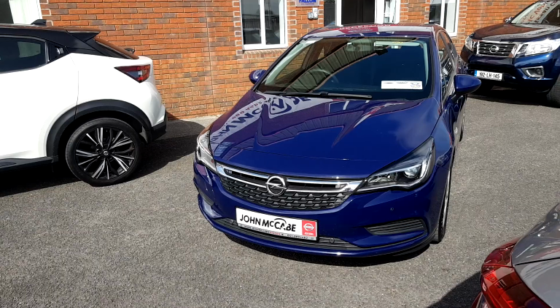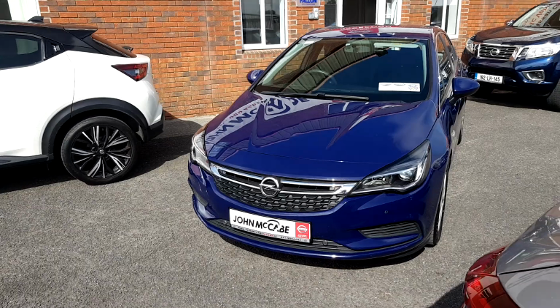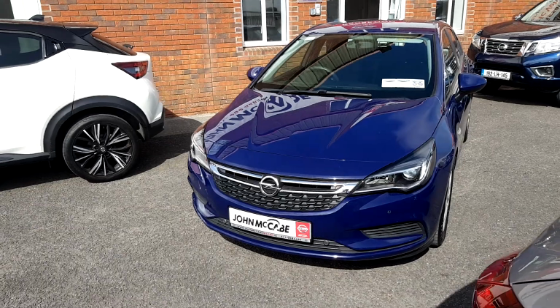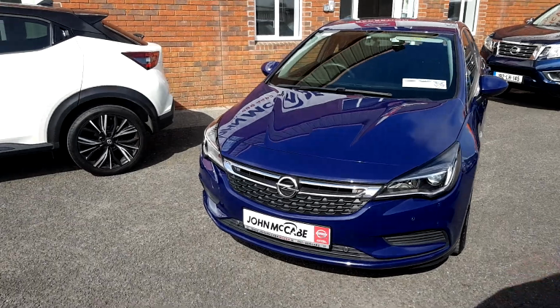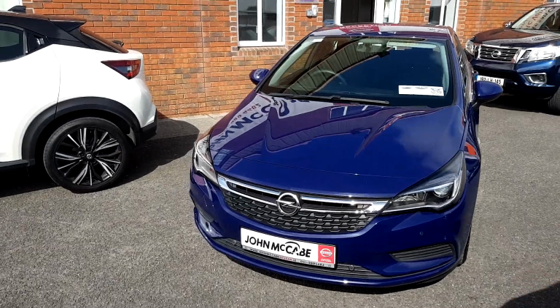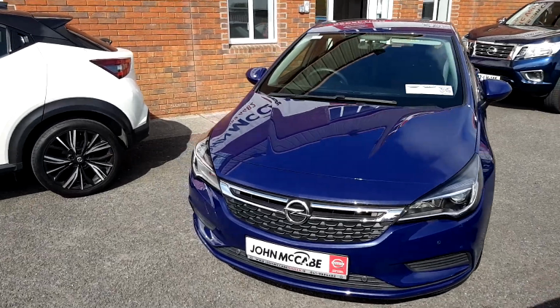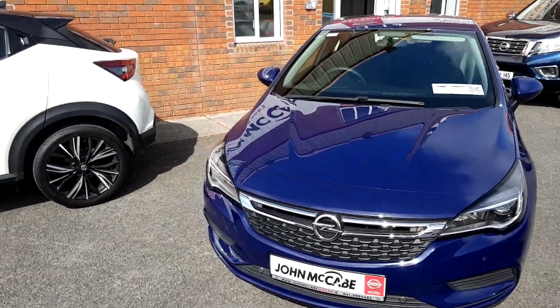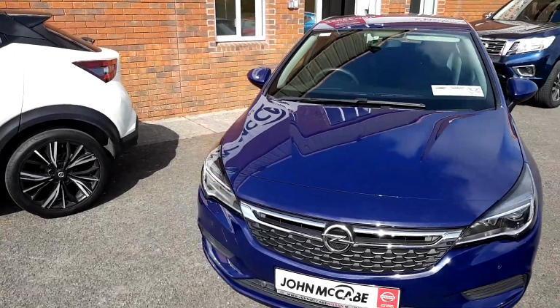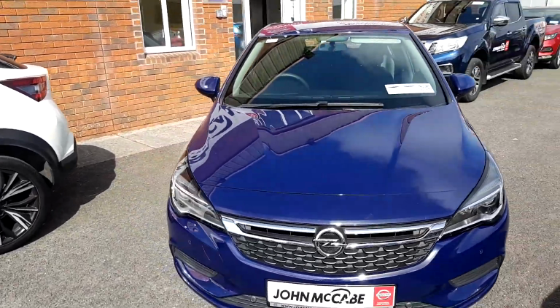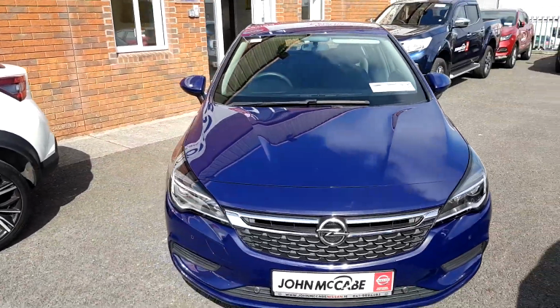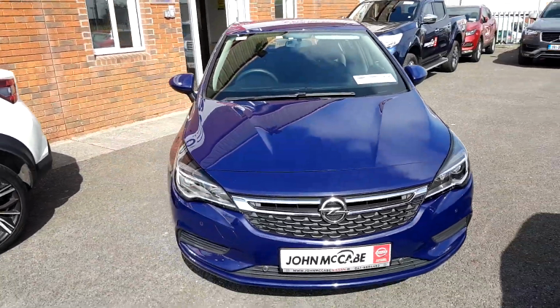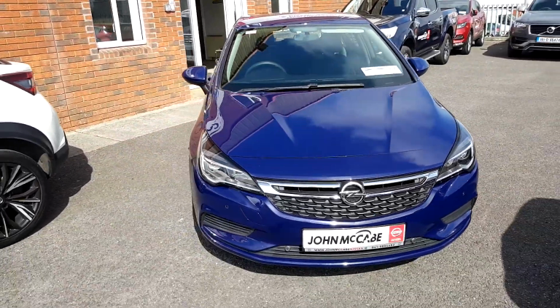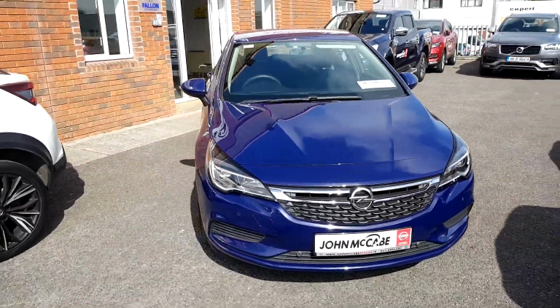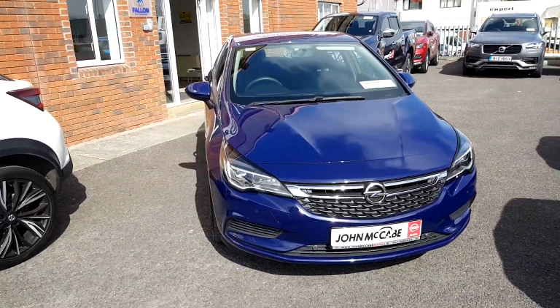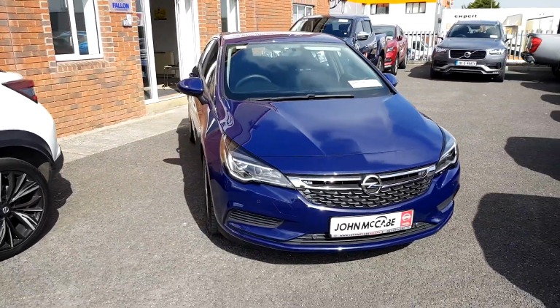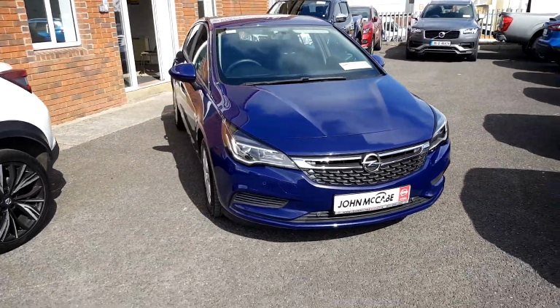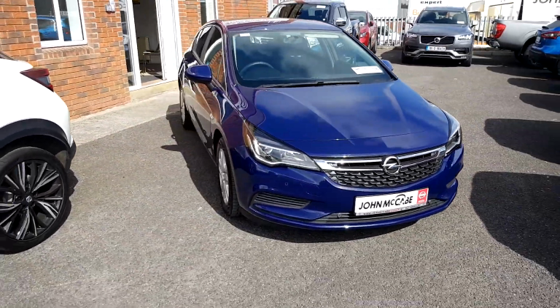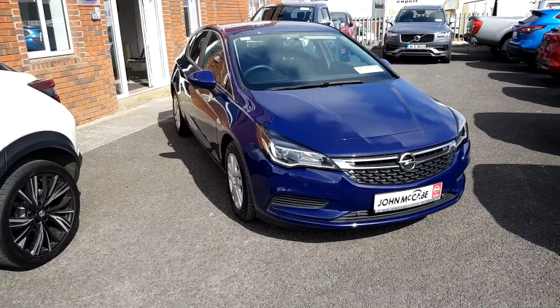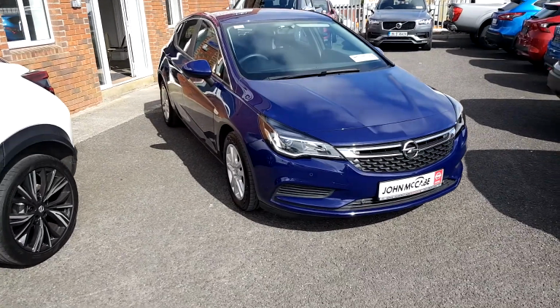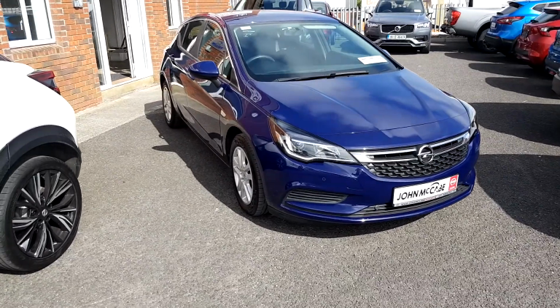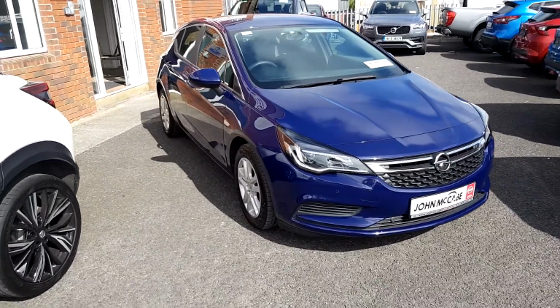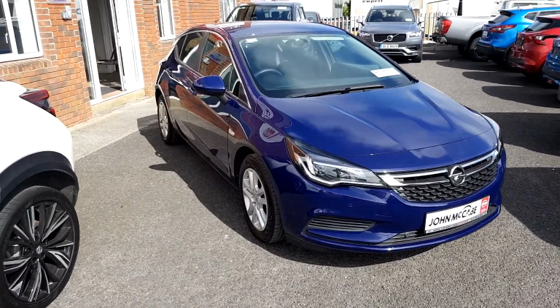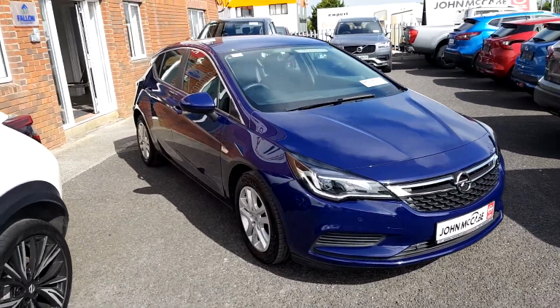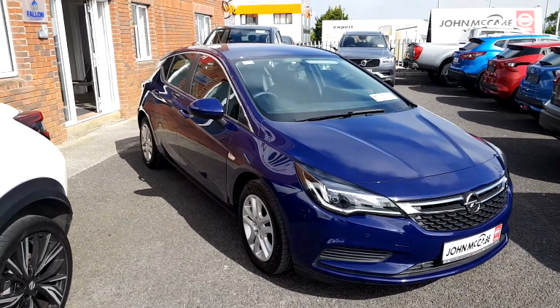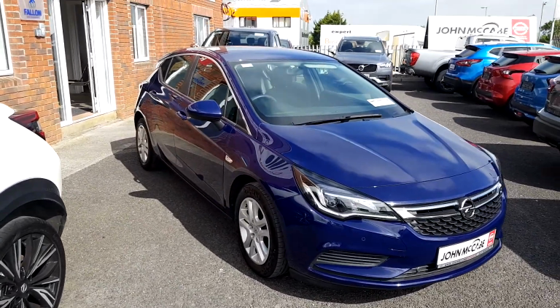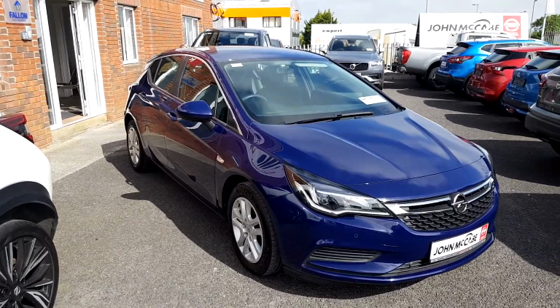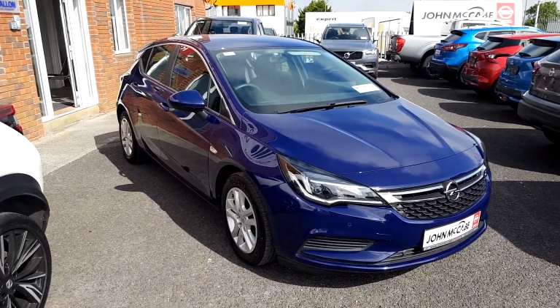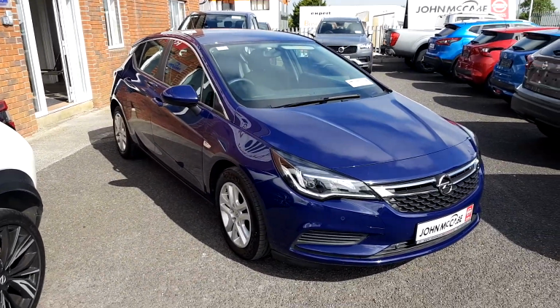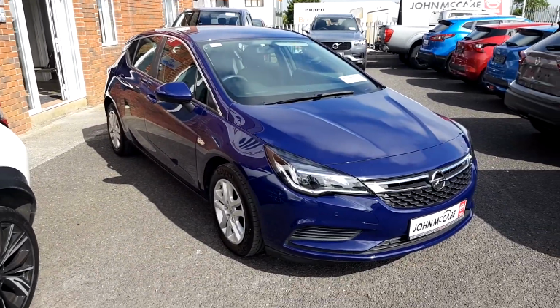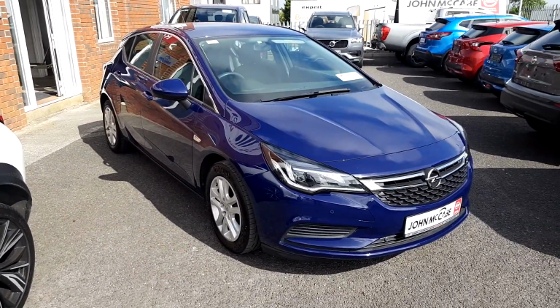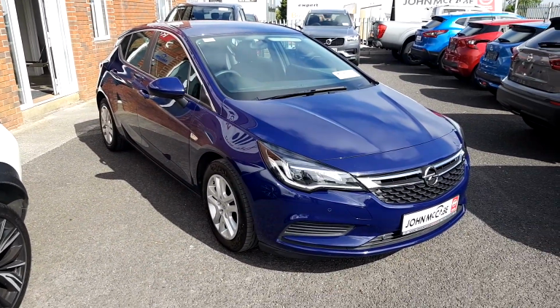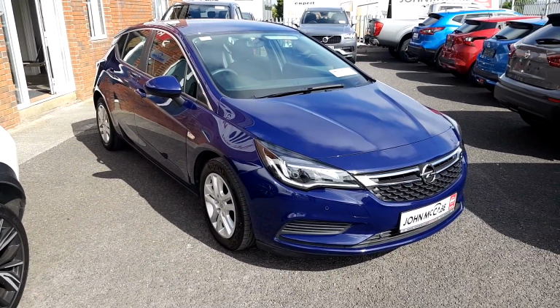Hey, Mark here from John McCabe Nissan. Today I'd like to show you our 162 Opel Astra. It's a 1.6 diesel SE finished in a non-metallic blue.